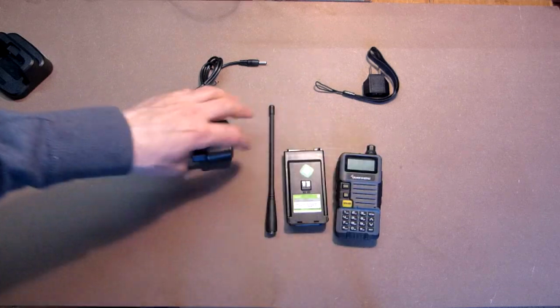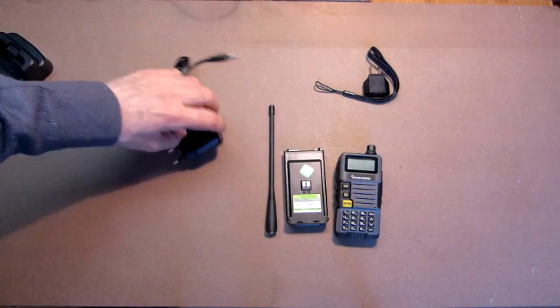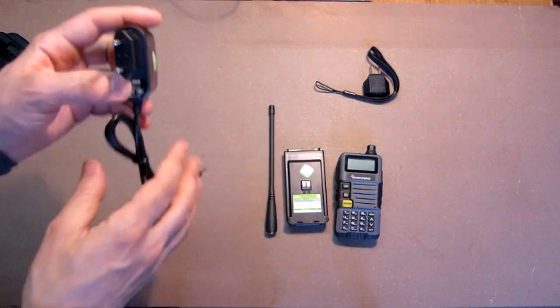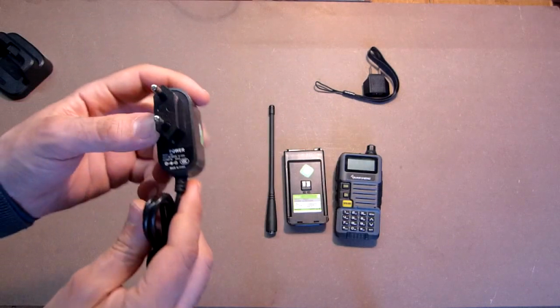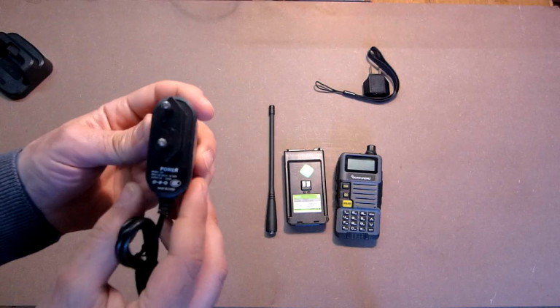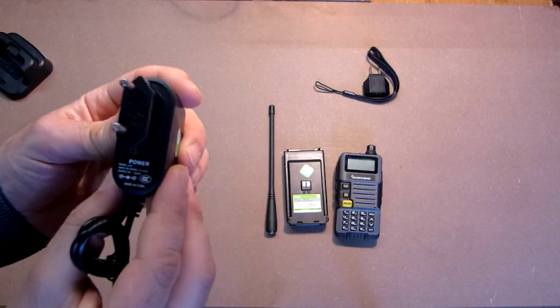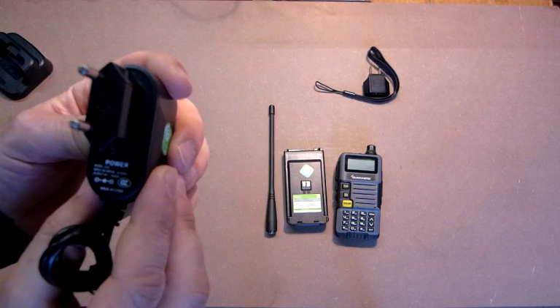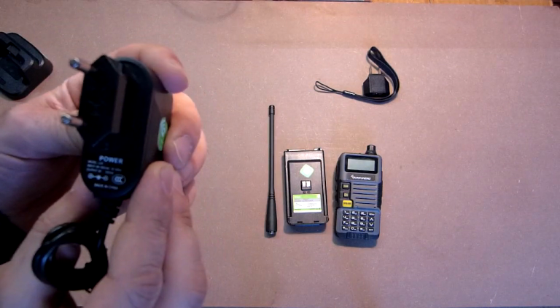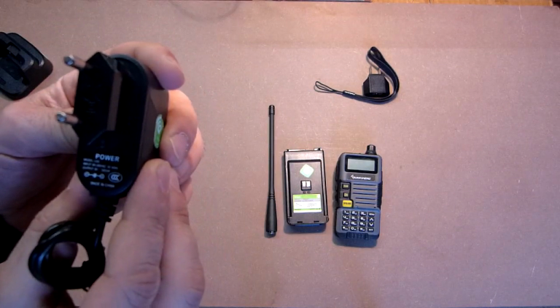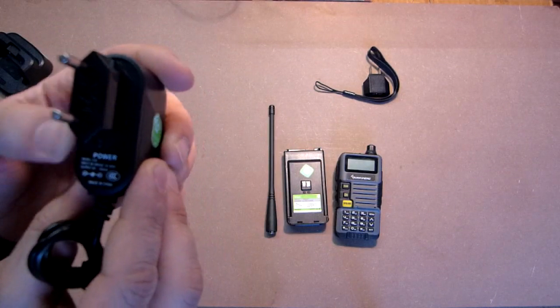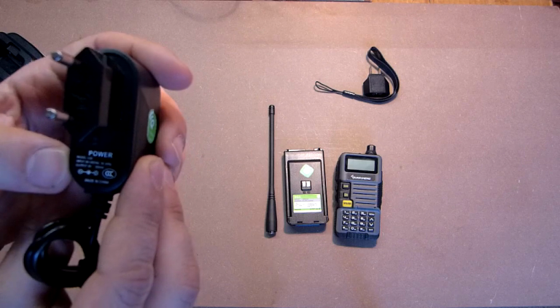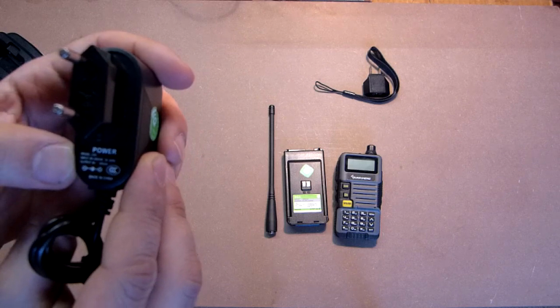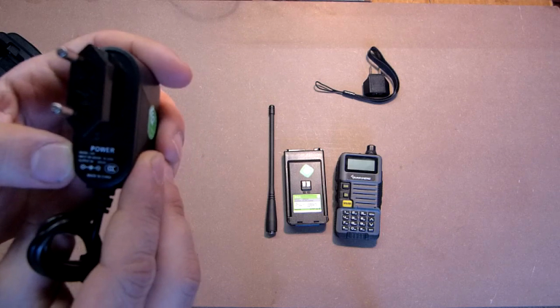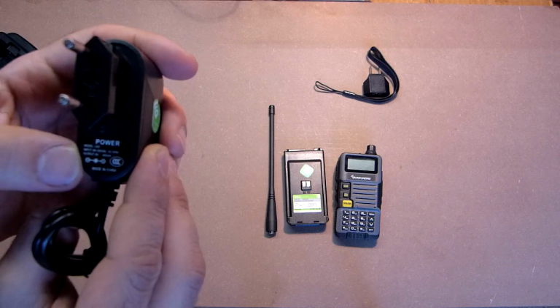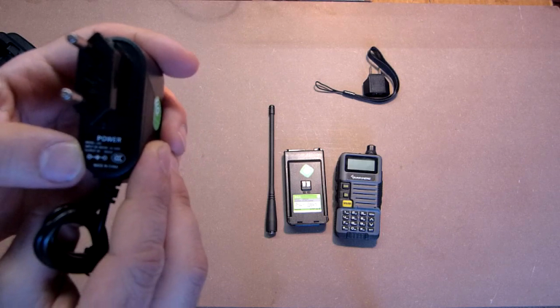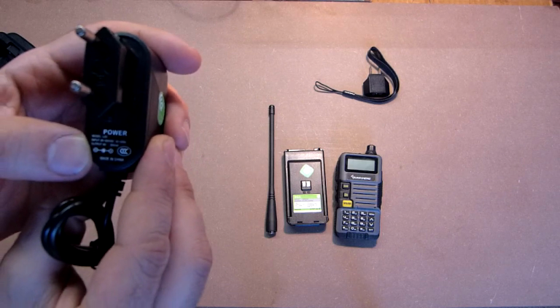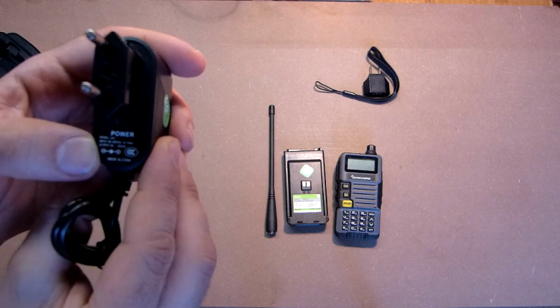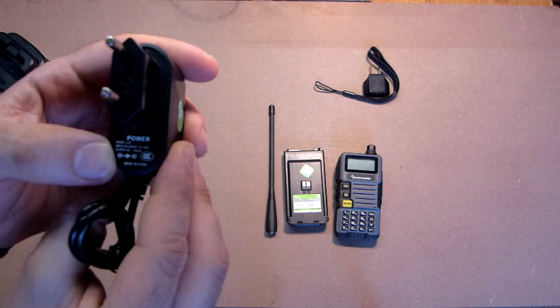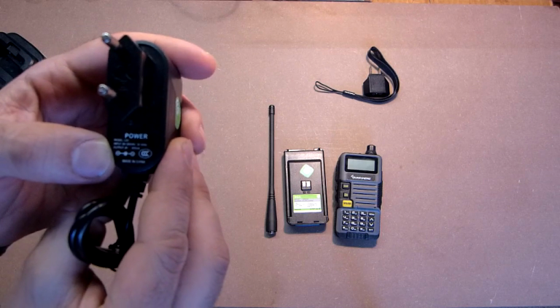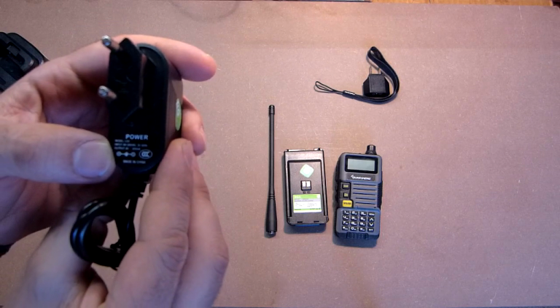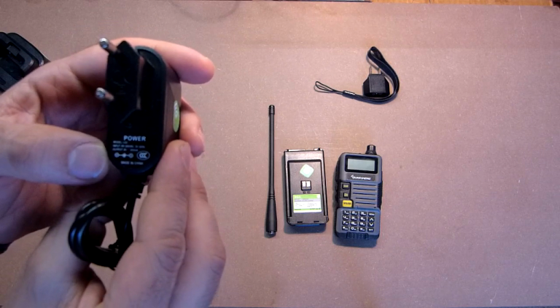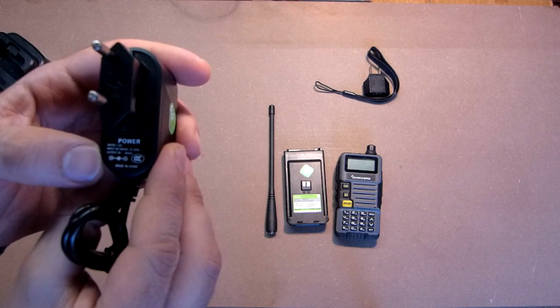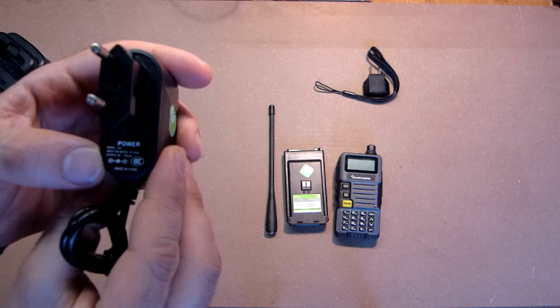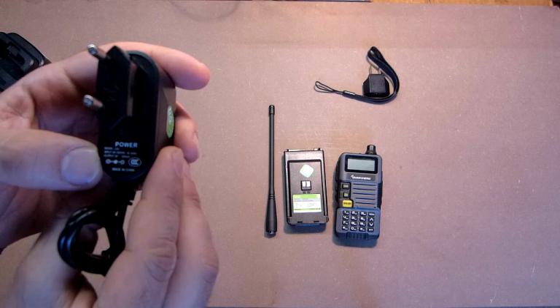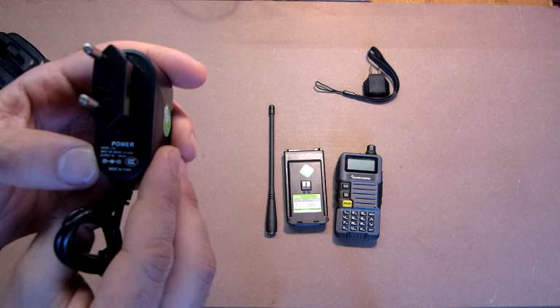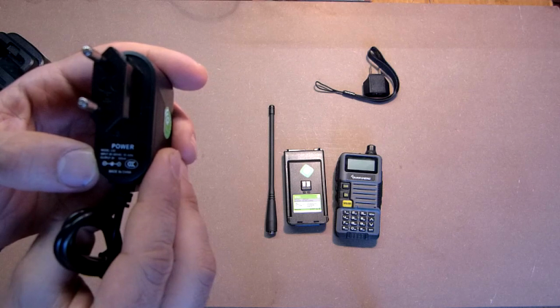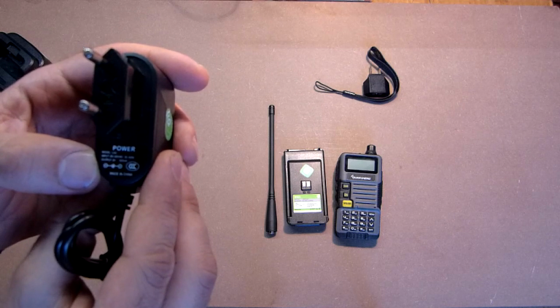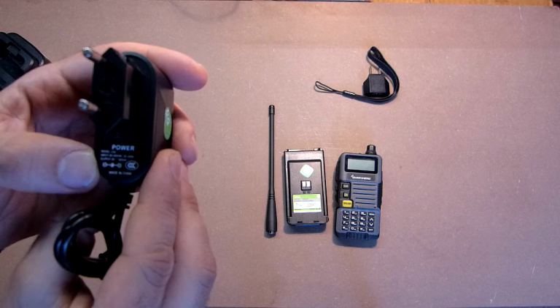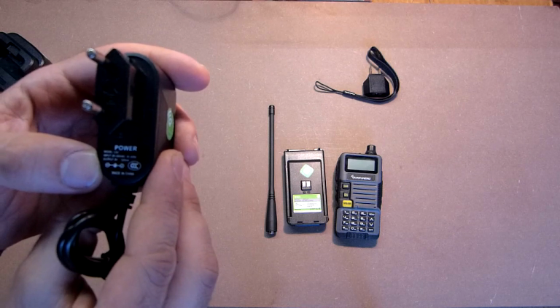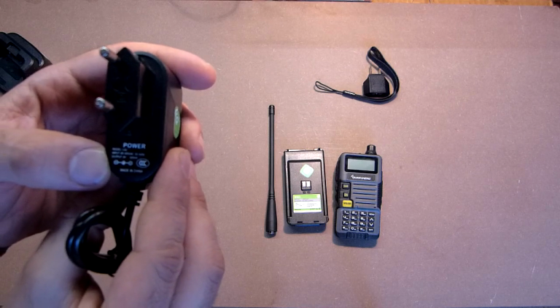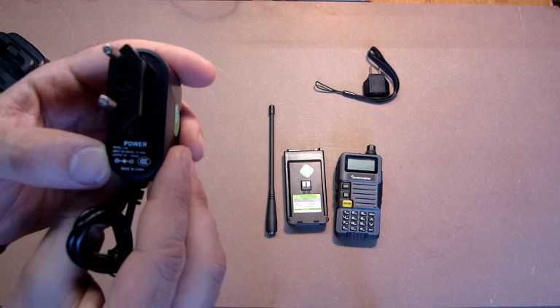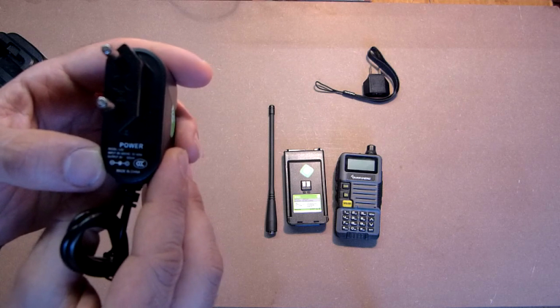As to the charger: input 85–250 volts AC, output 9 volts 500 mA.